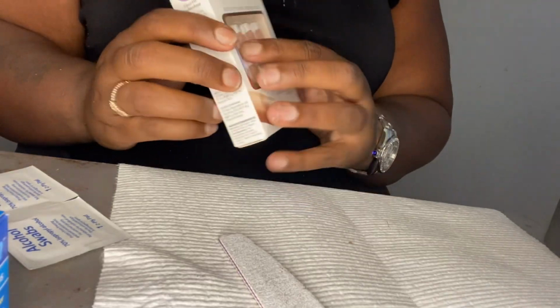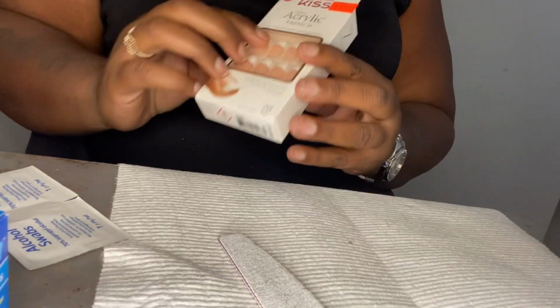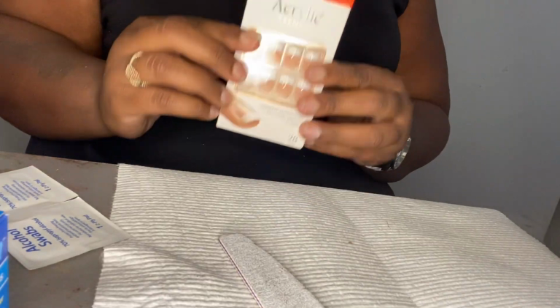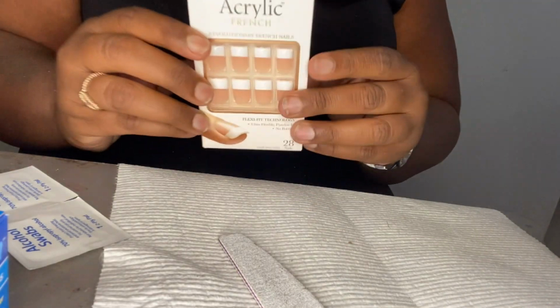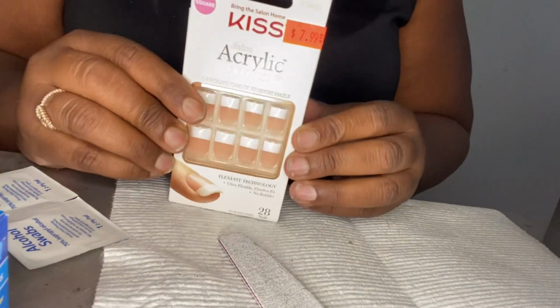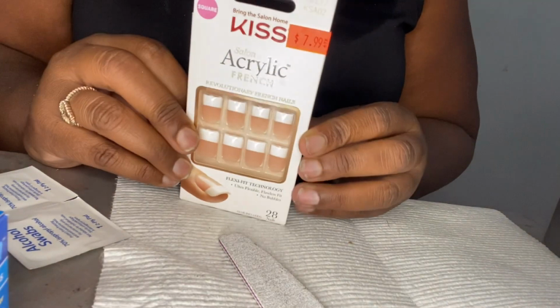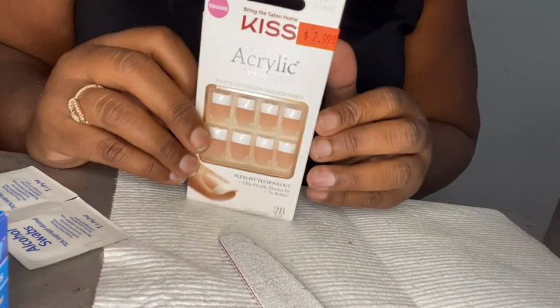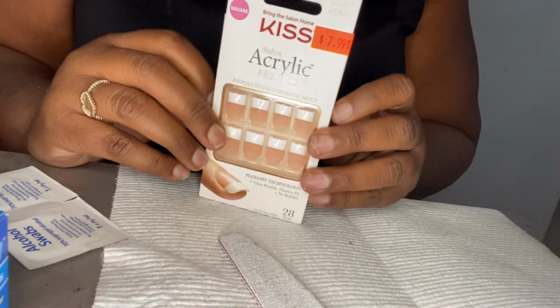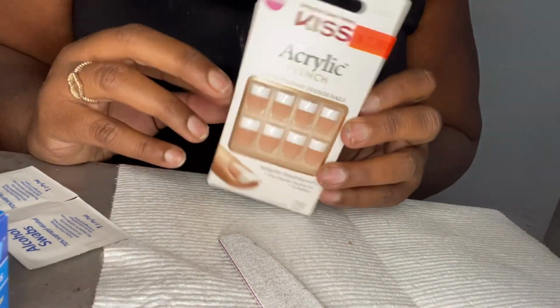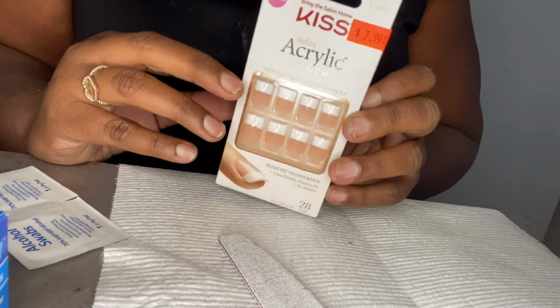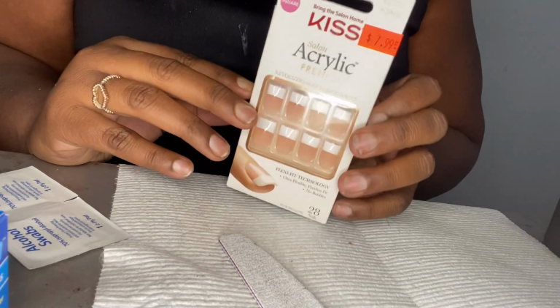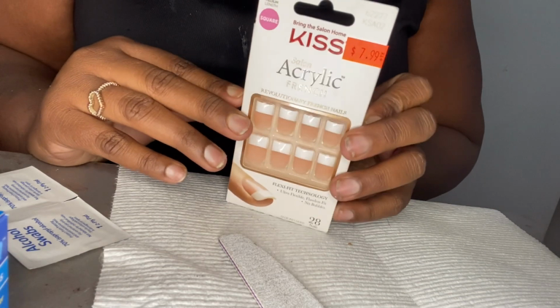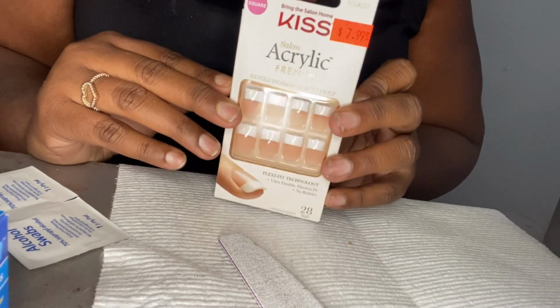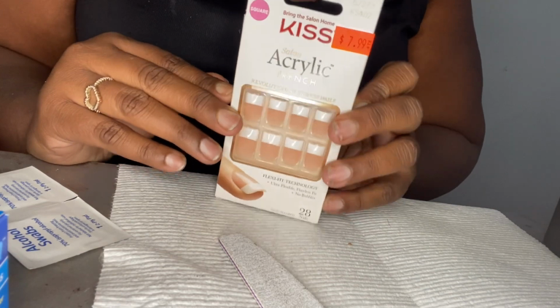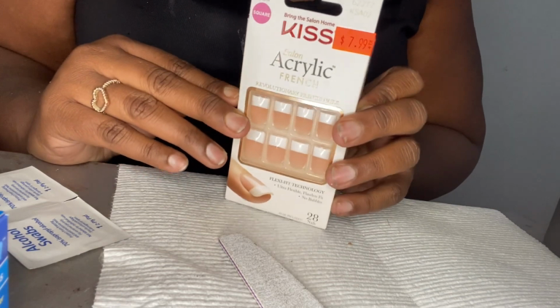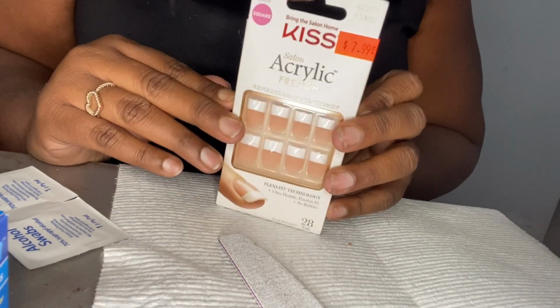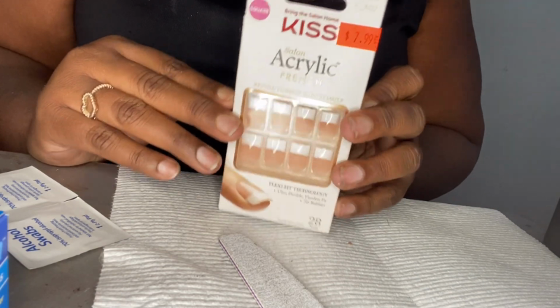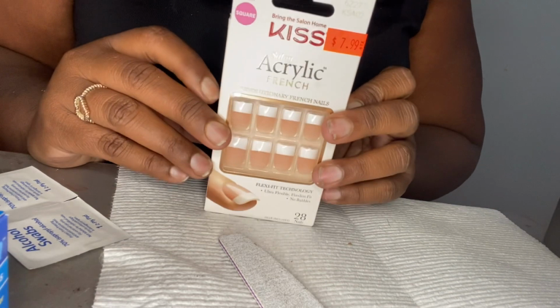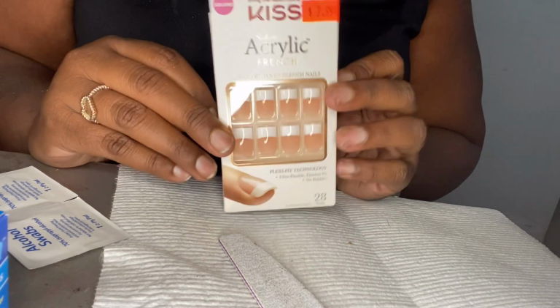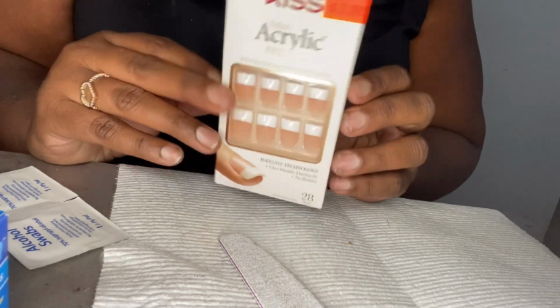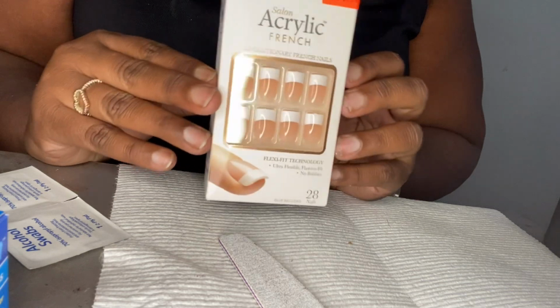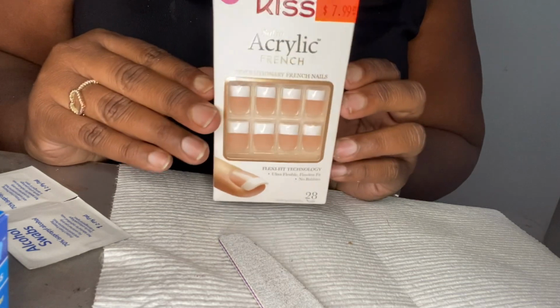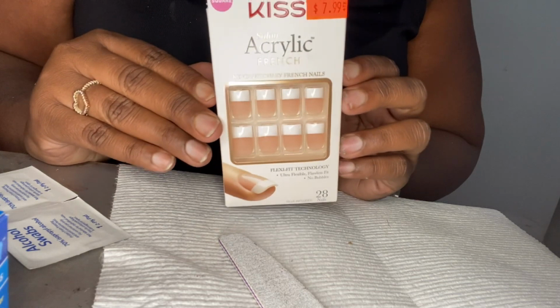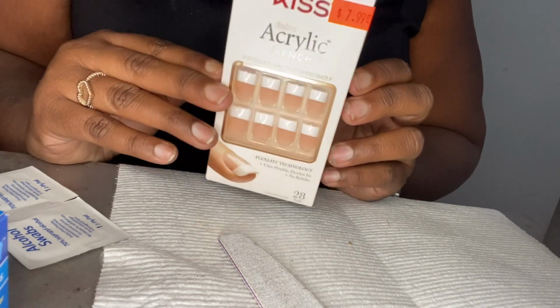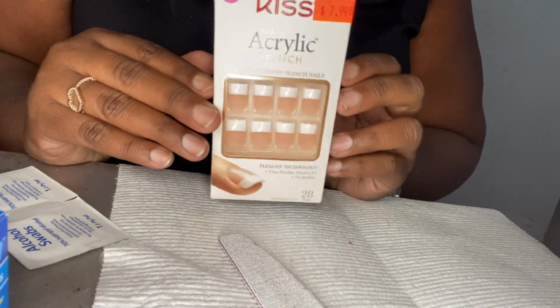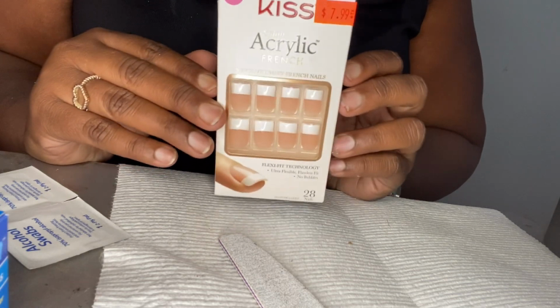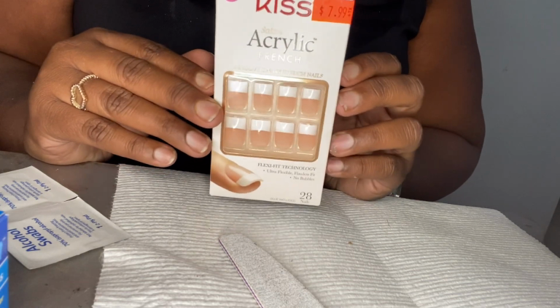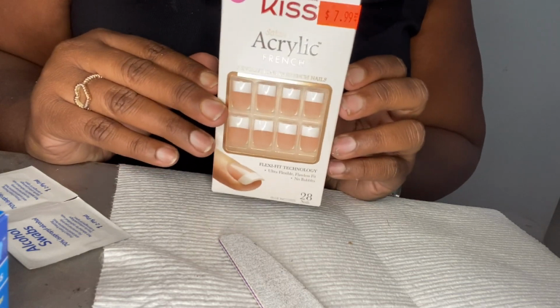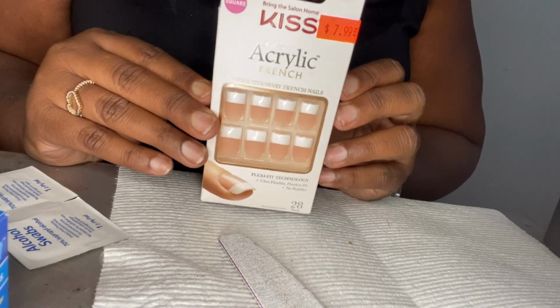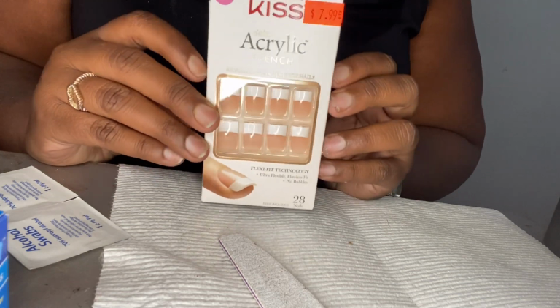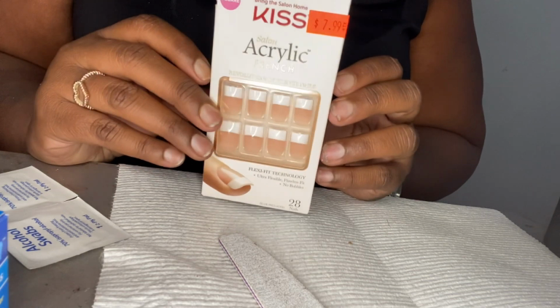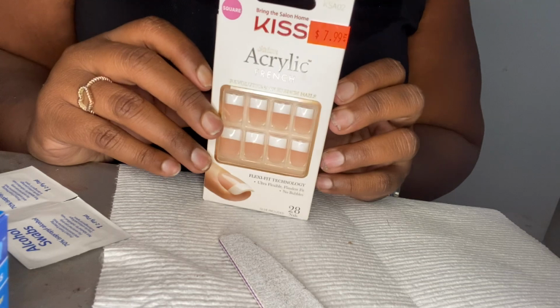Hey guys, welcome back to Glam with Neat. Today we are doing an acrylic kiss French nail press on. Who needs the nail shop, baby? We don't. Remember, we can keep it cheap and glammed up.